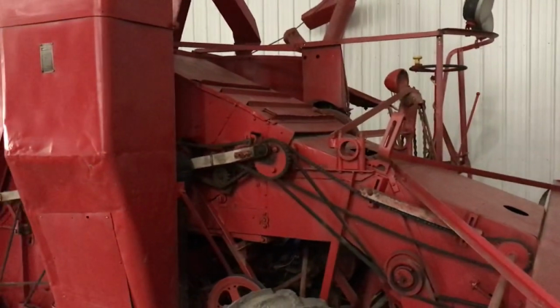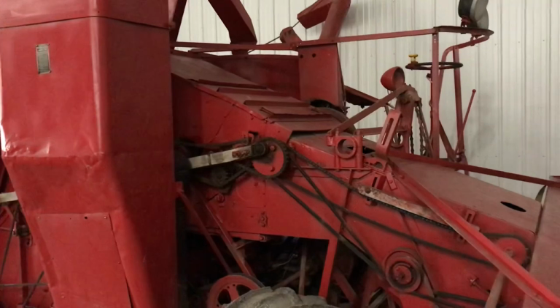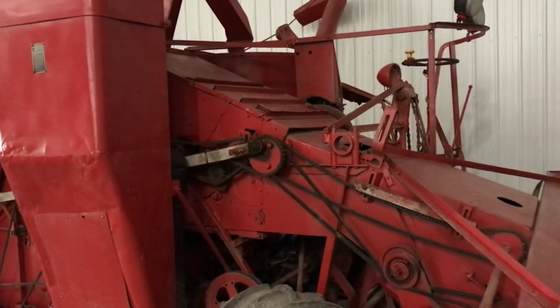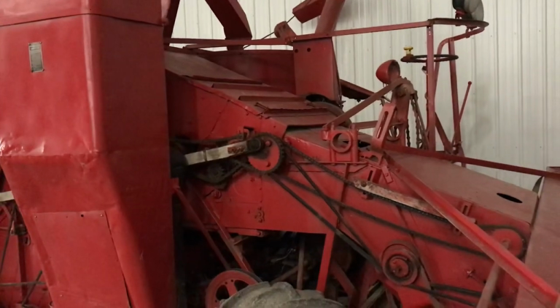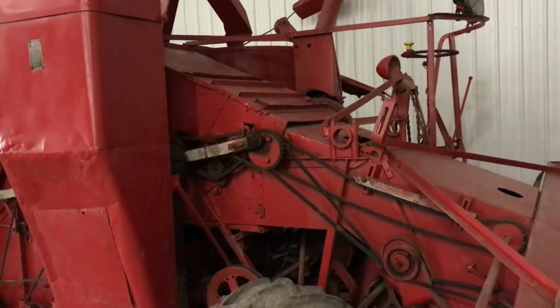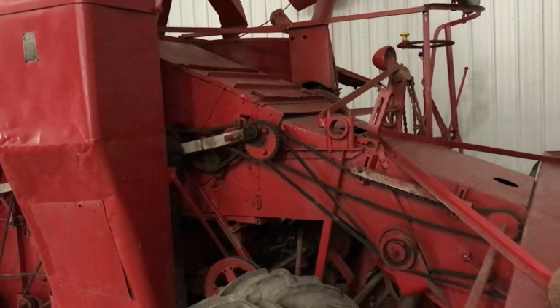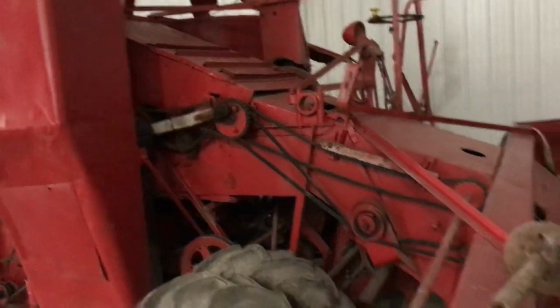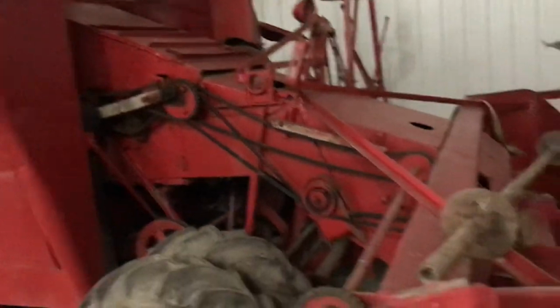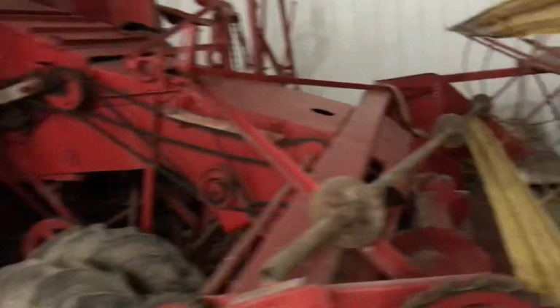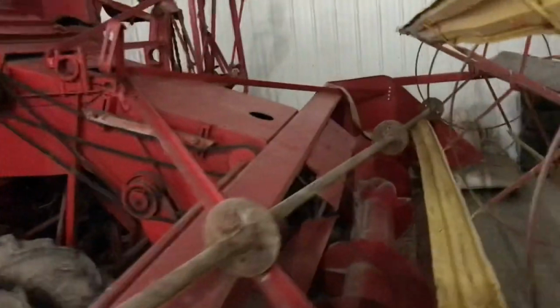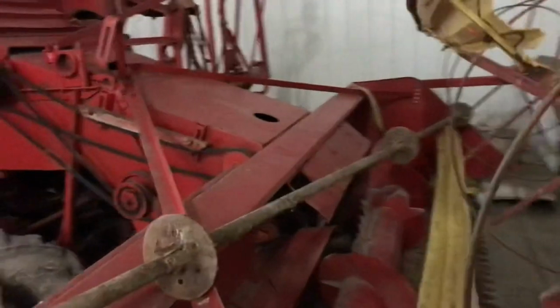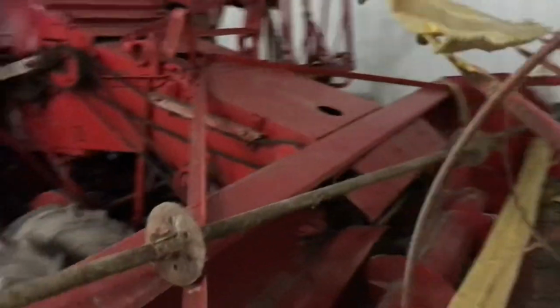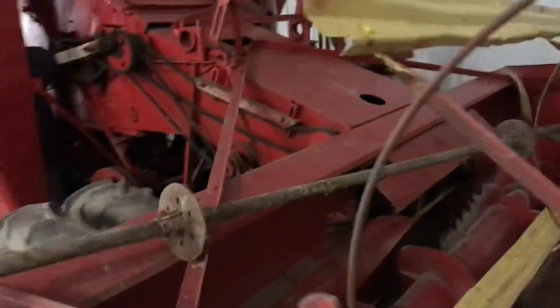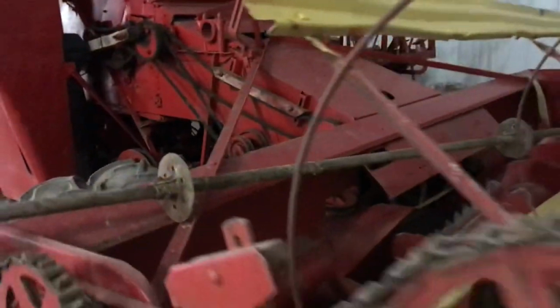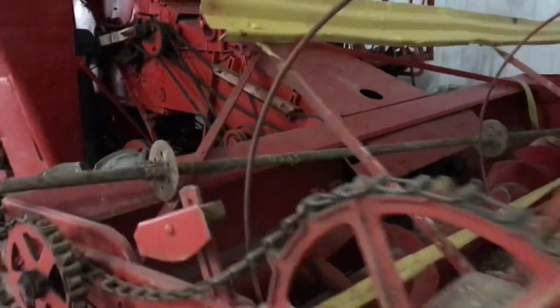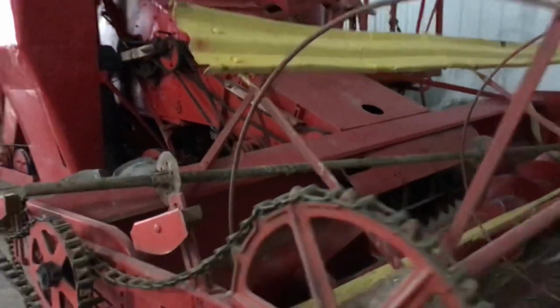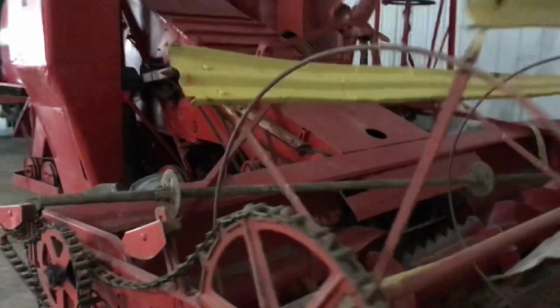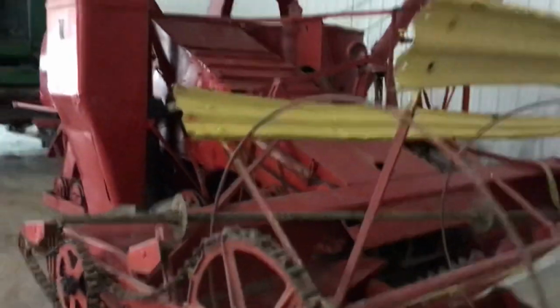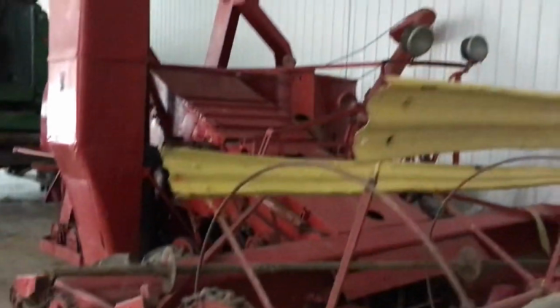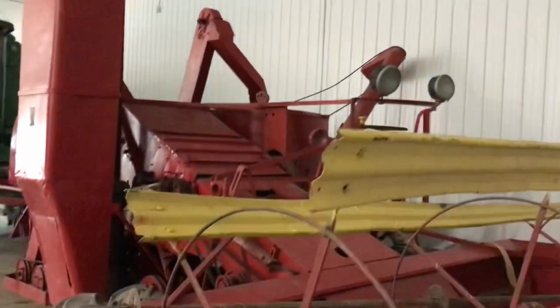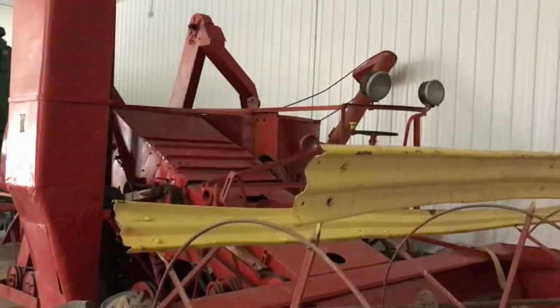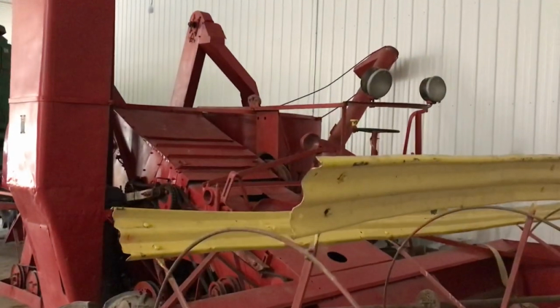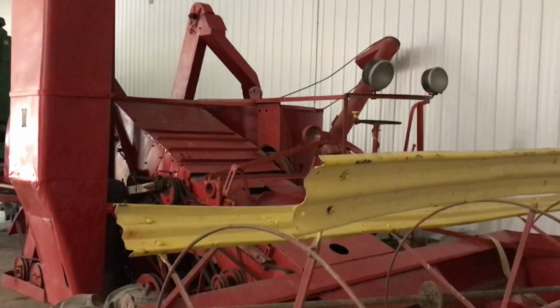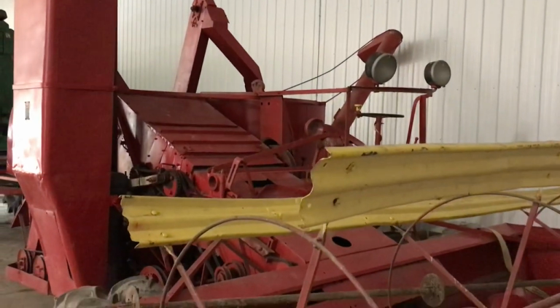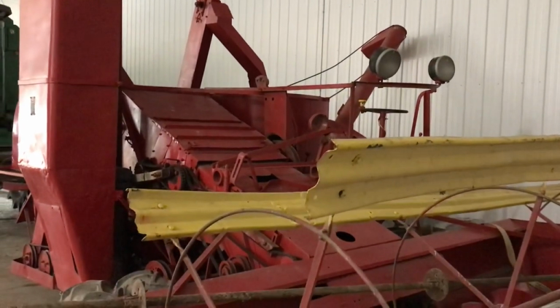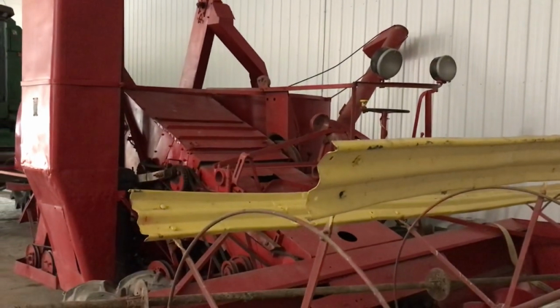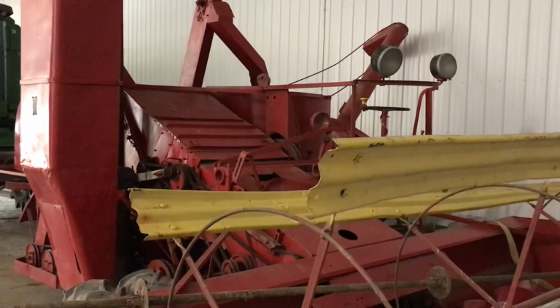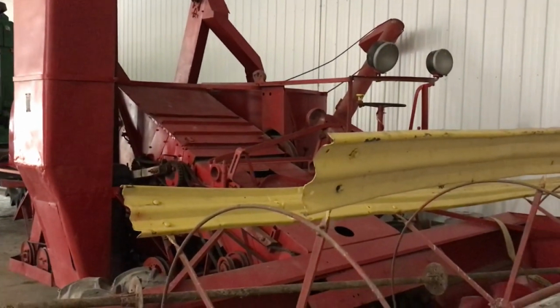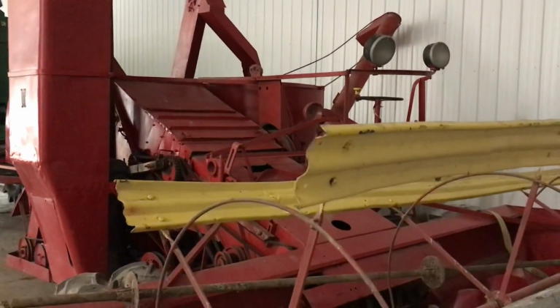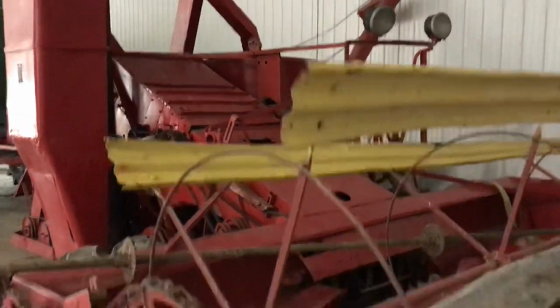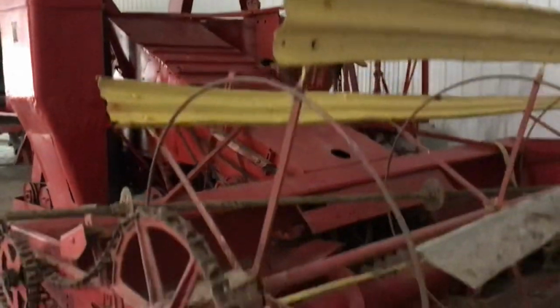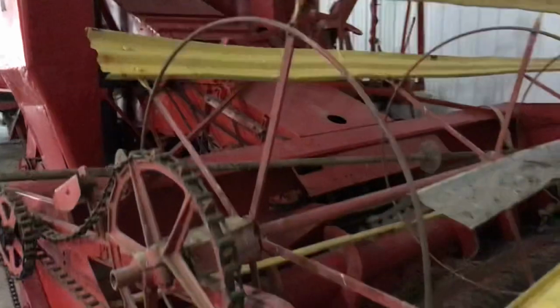My great-grandfather, my grandfather, my uncle, myself and my kids — that makes five generations on this machine.